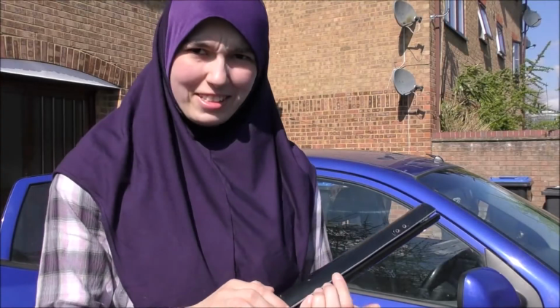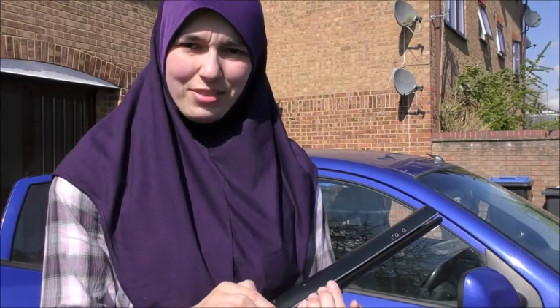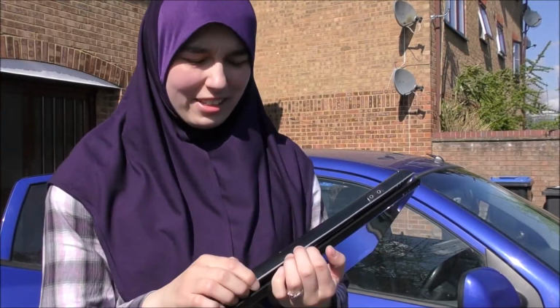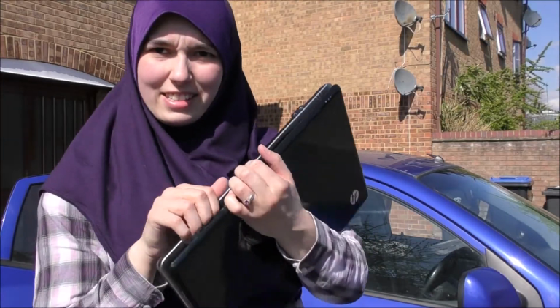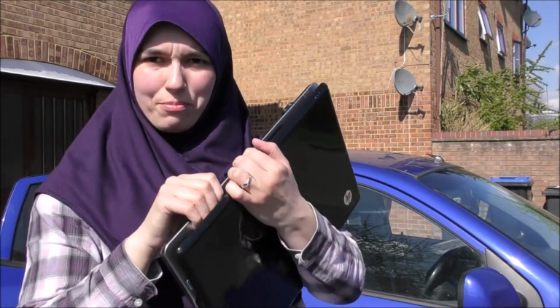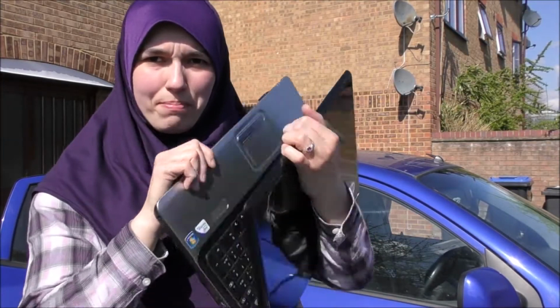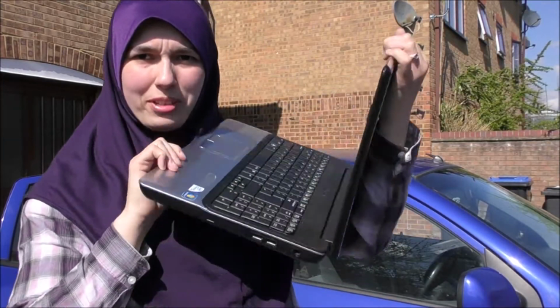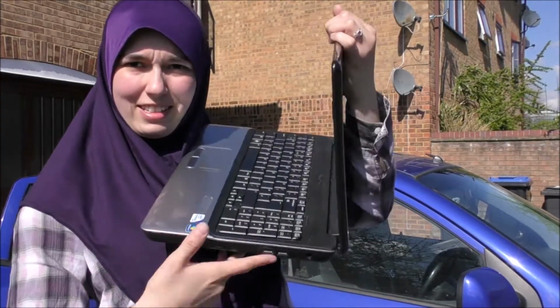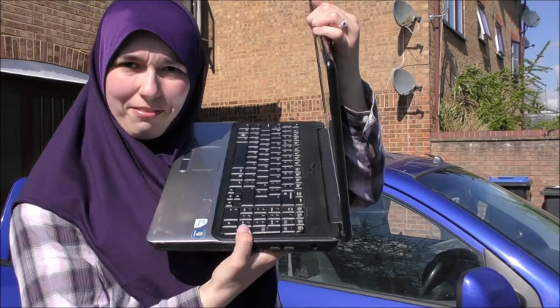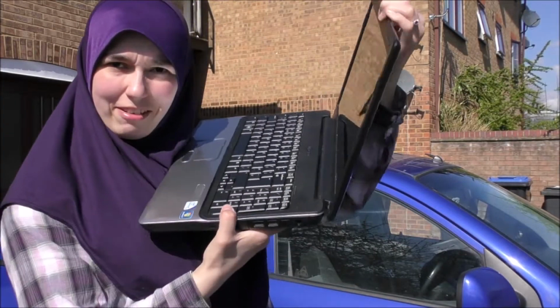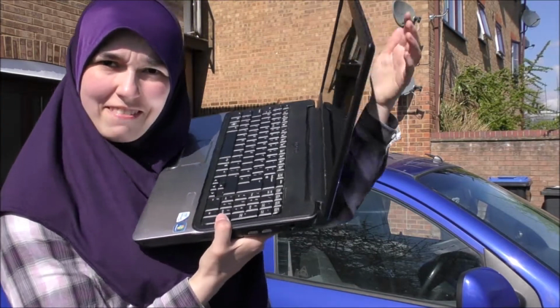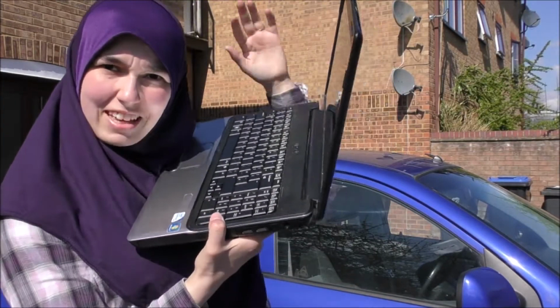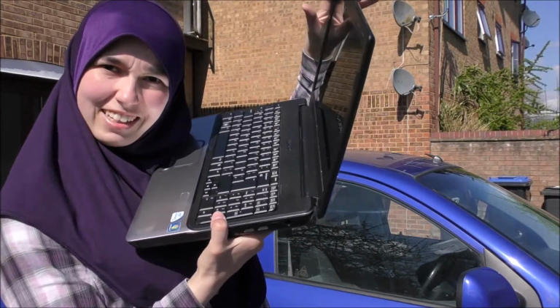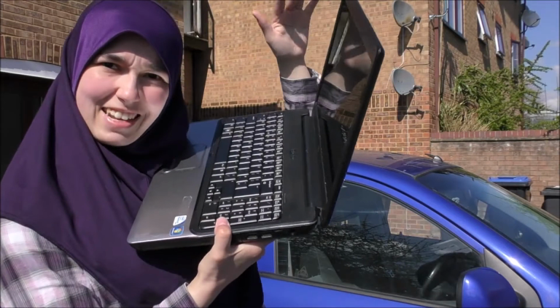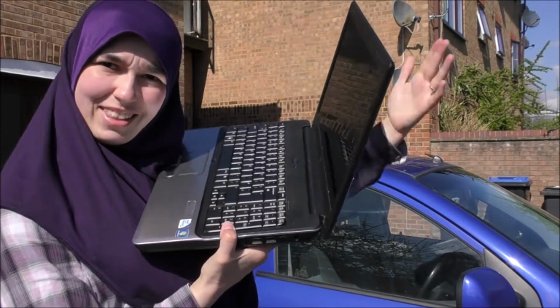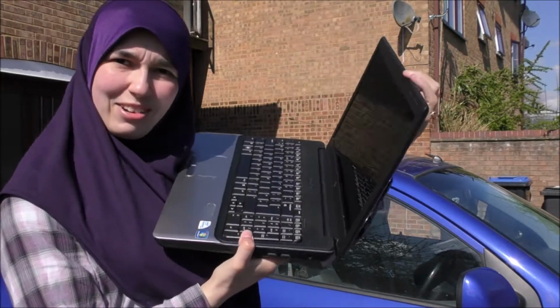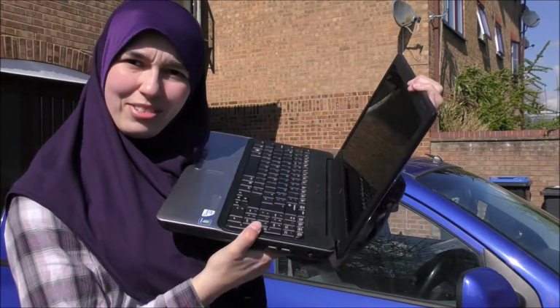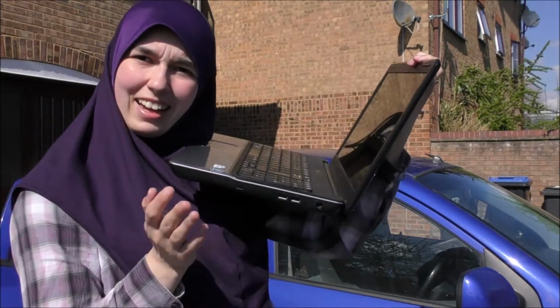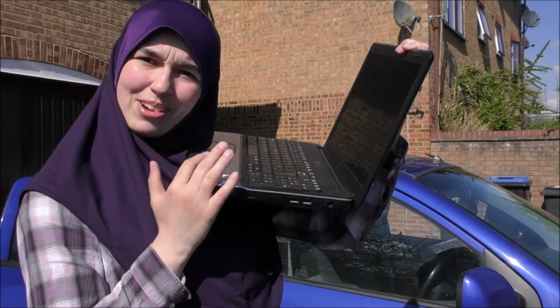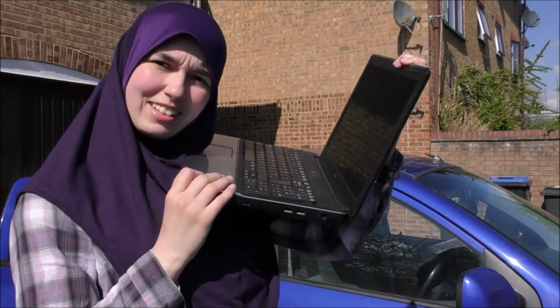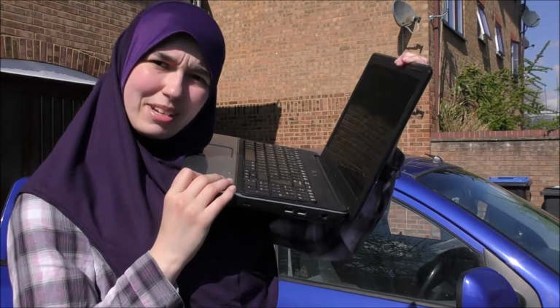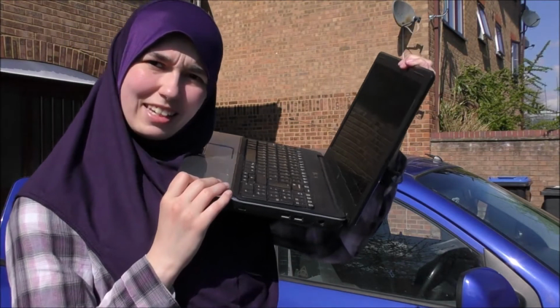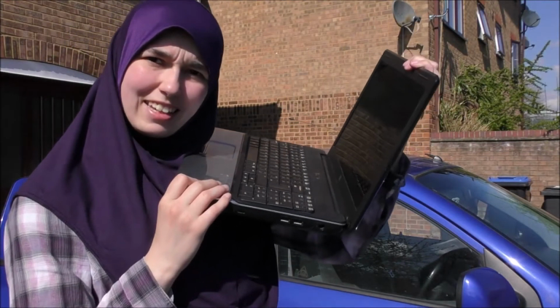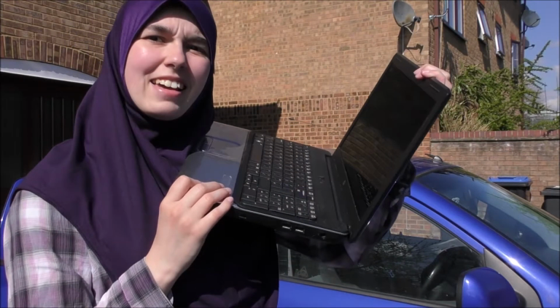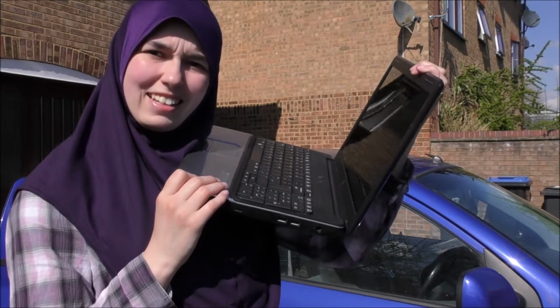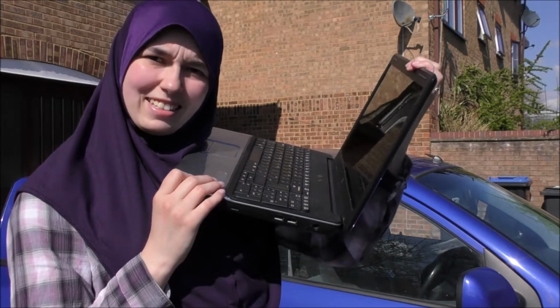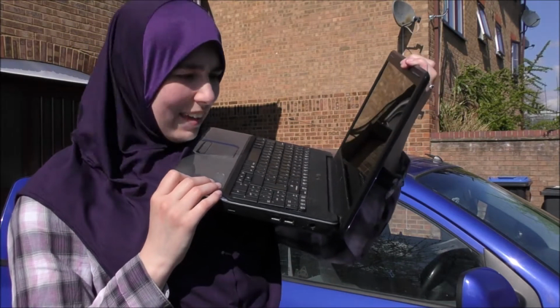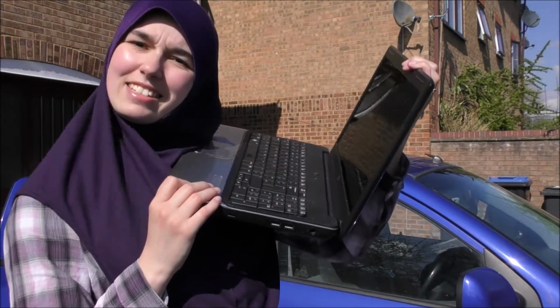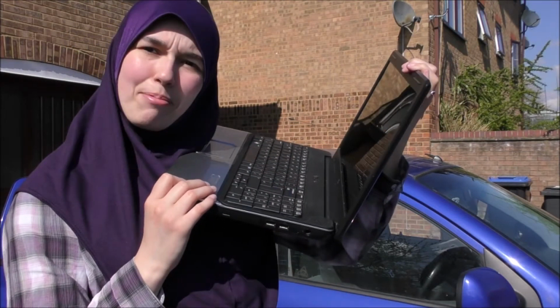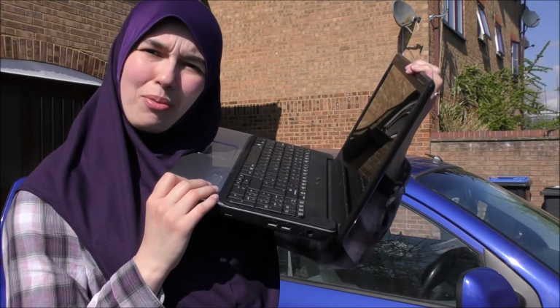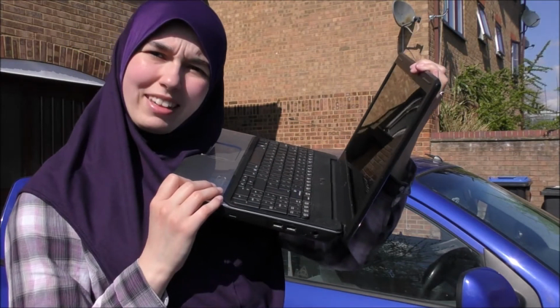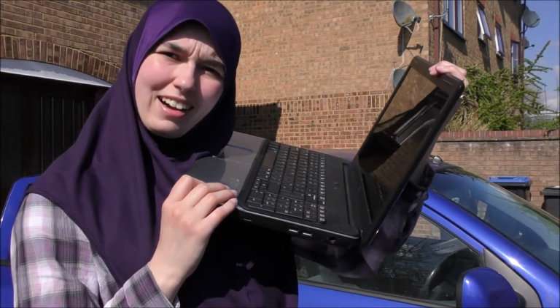First things first, this thing's pretty bulky, so I'm figuring if I can snap this off, I can work on this much easier. Let's see if it can snap off with the car.